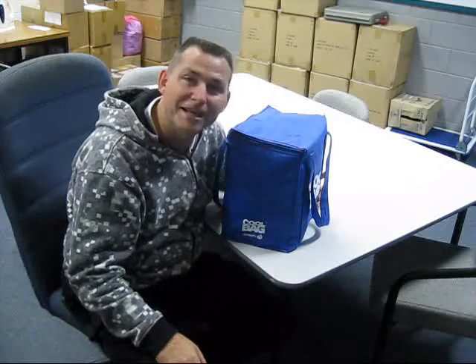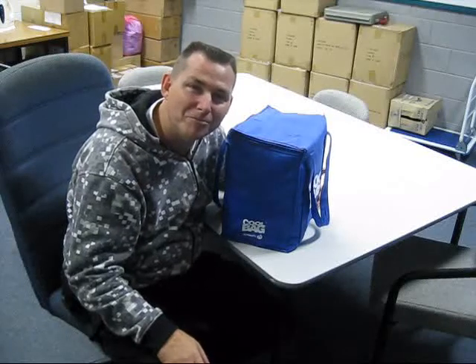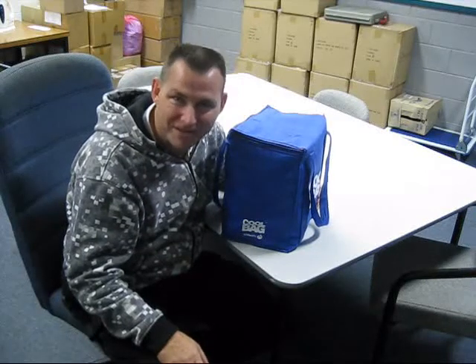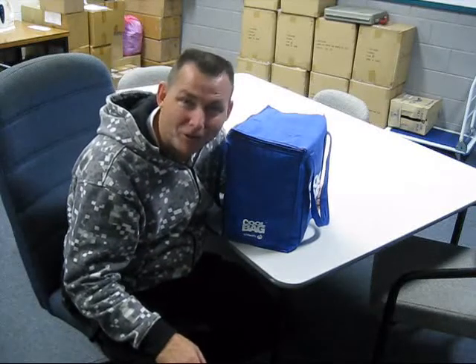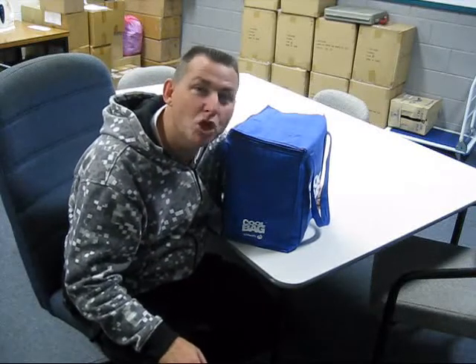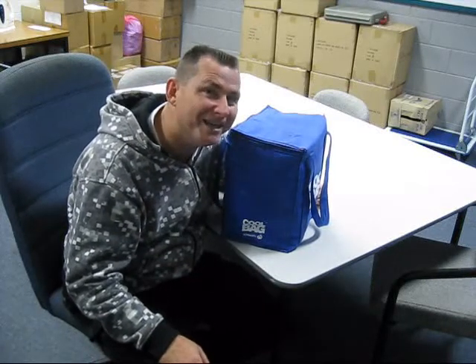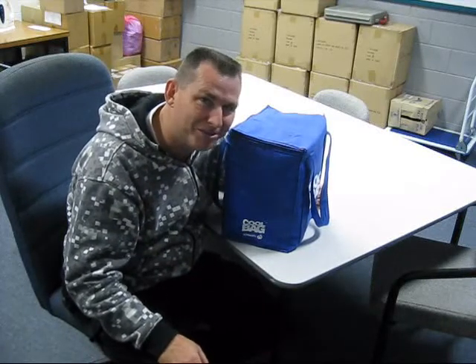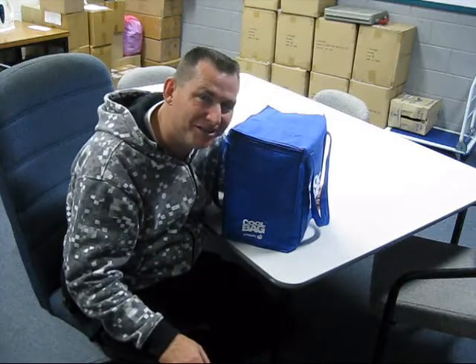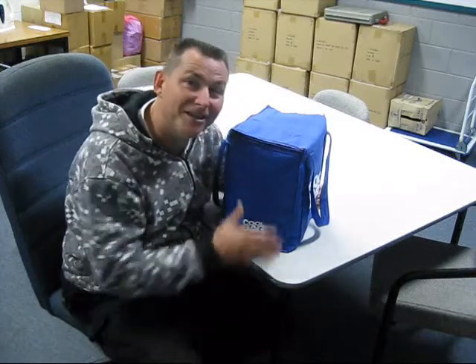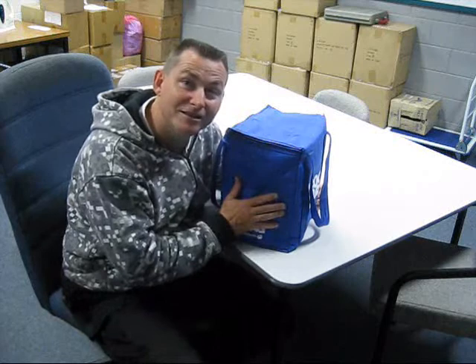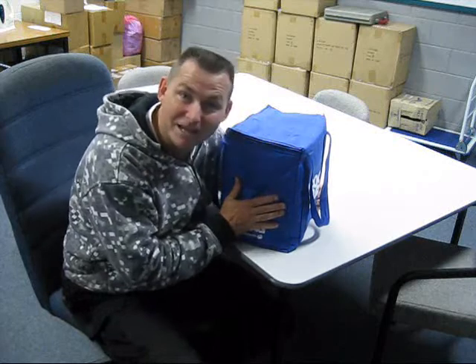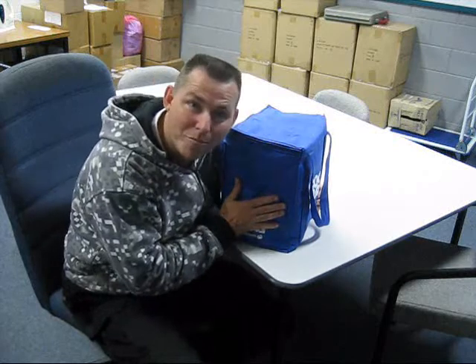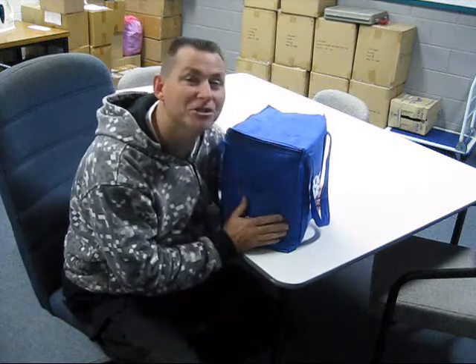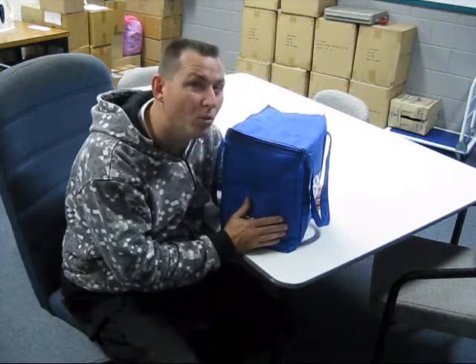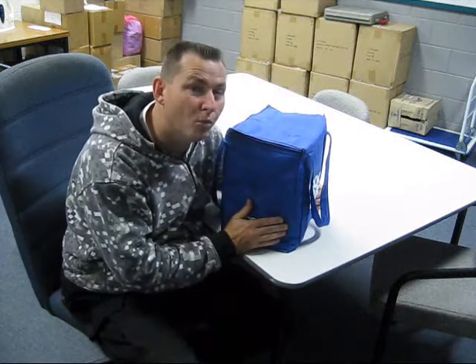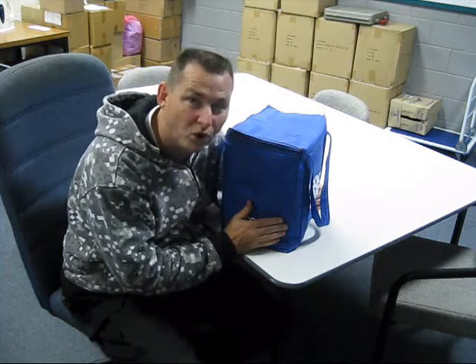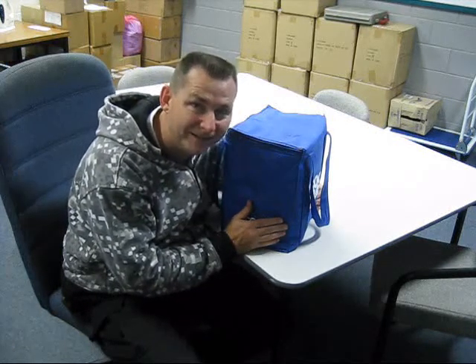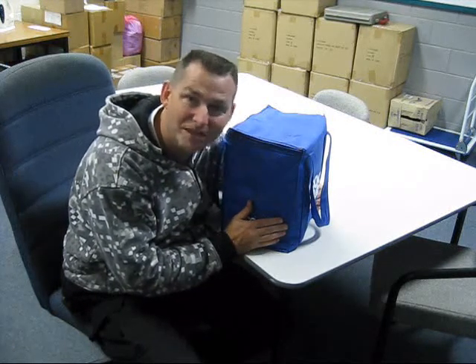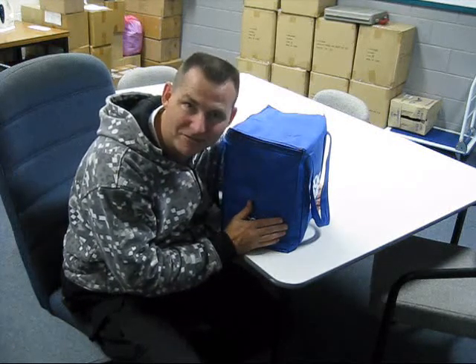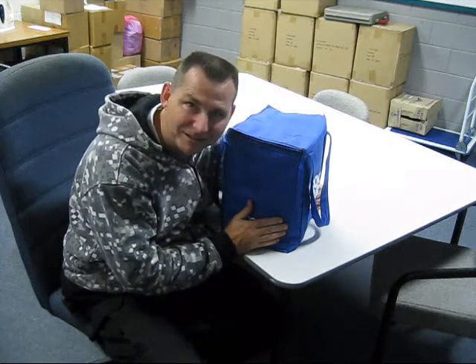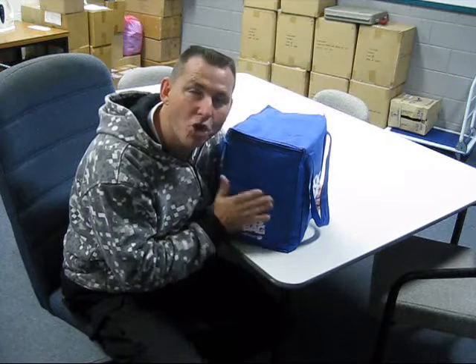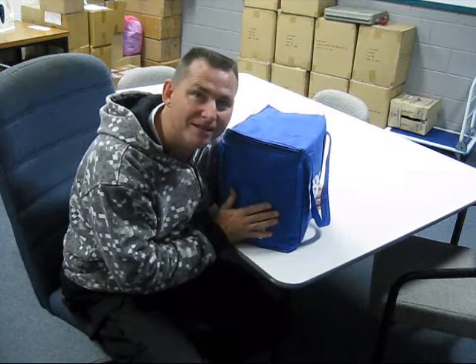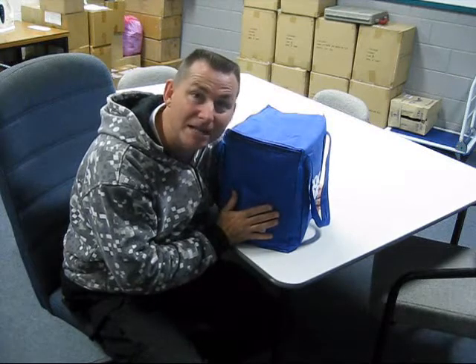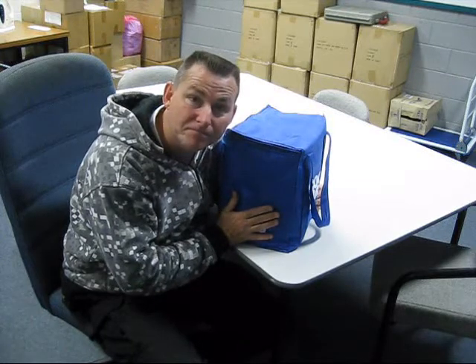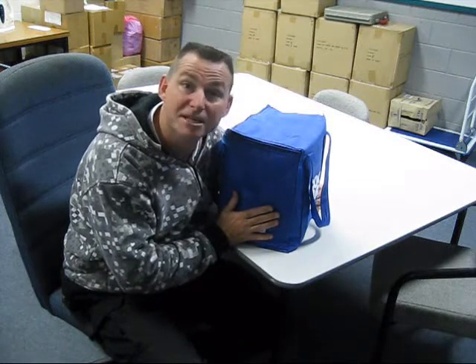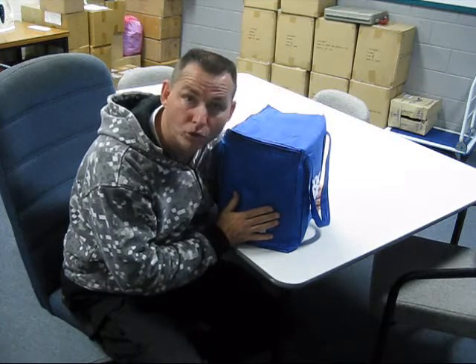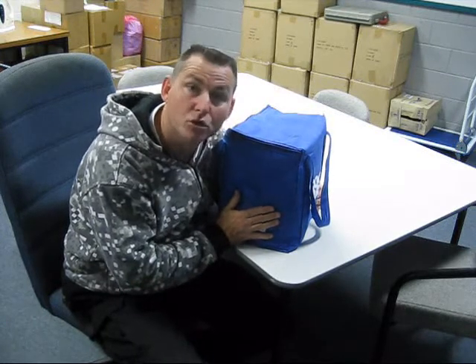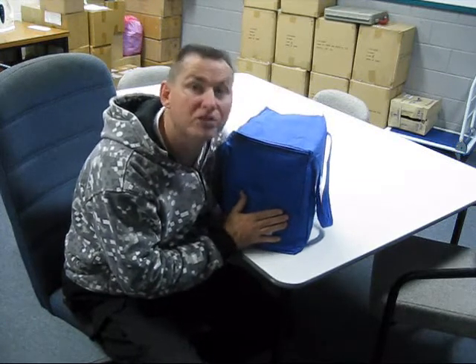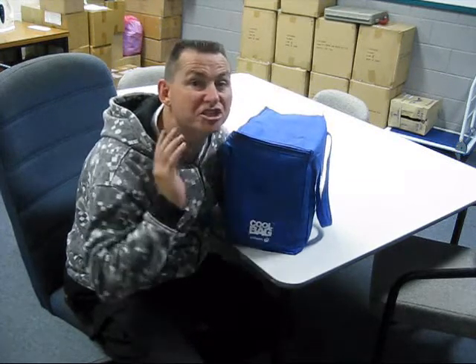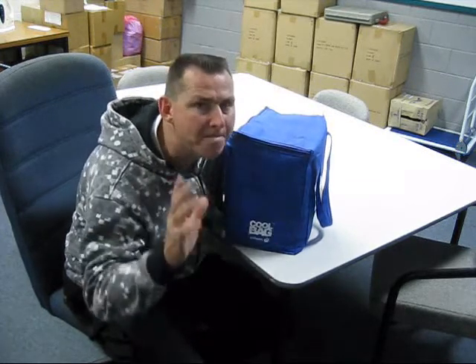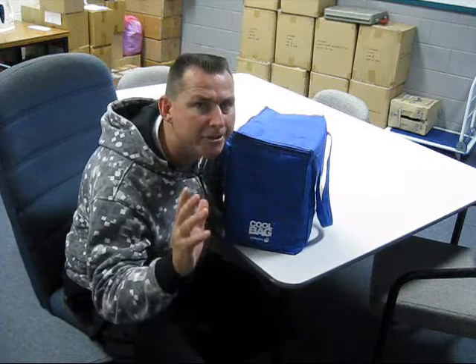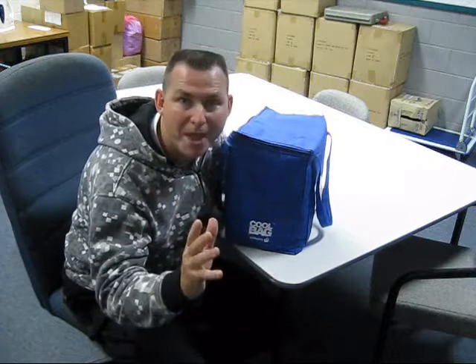G'day everybody. My name's Kevin and I'm from Showbag Enterprises. Here is the latest Showbag which is going to be launched worldwide in 2011. This Showbag — the name says it all. It's called the Scumbag Showbag.